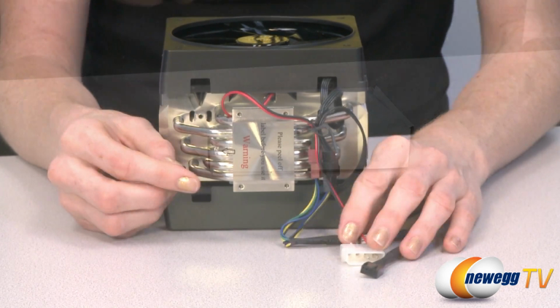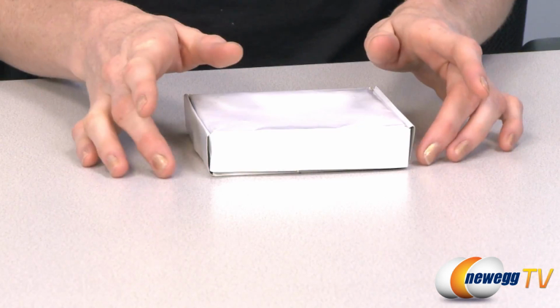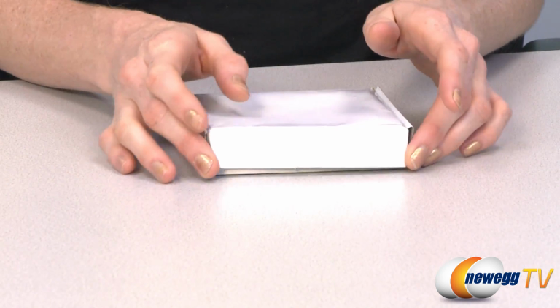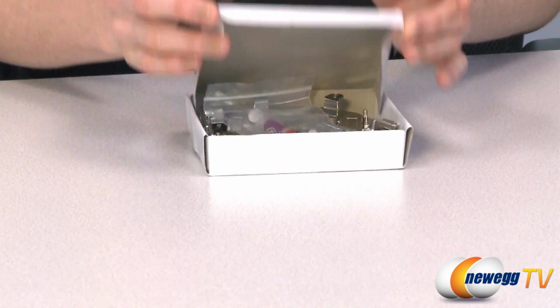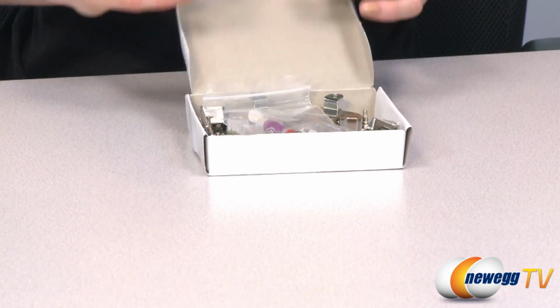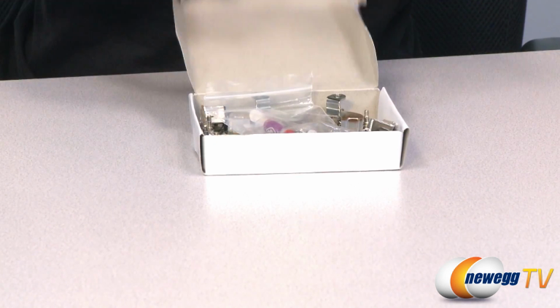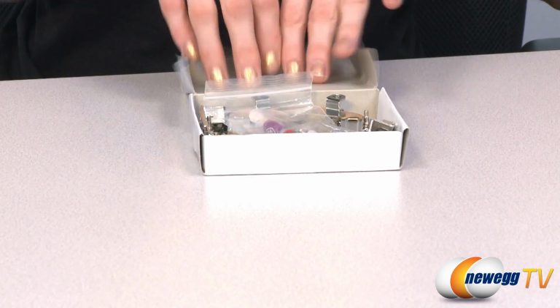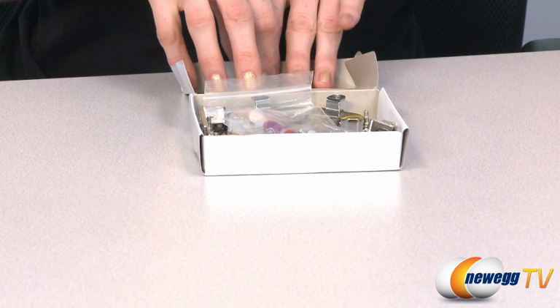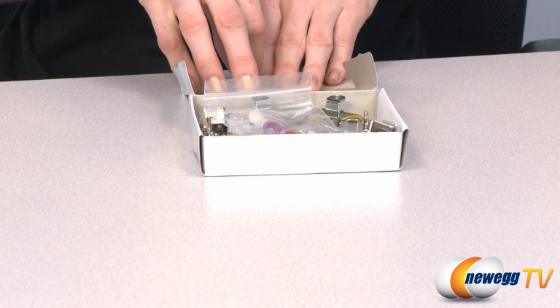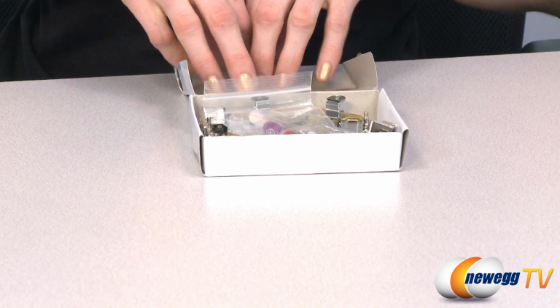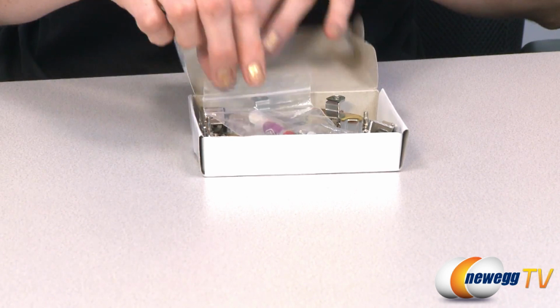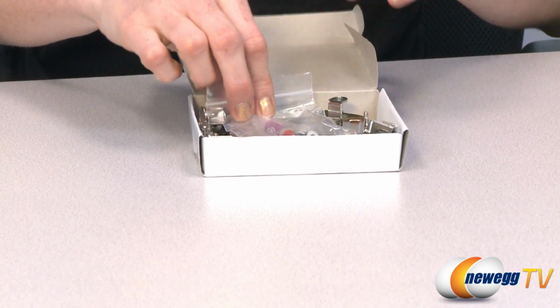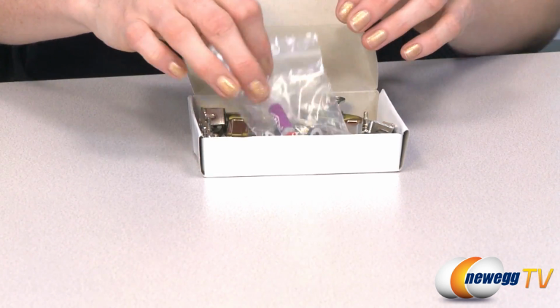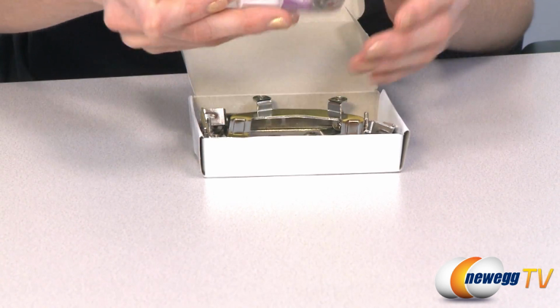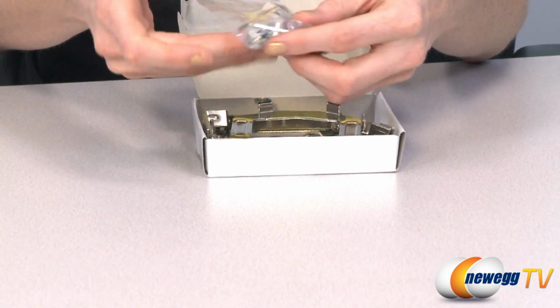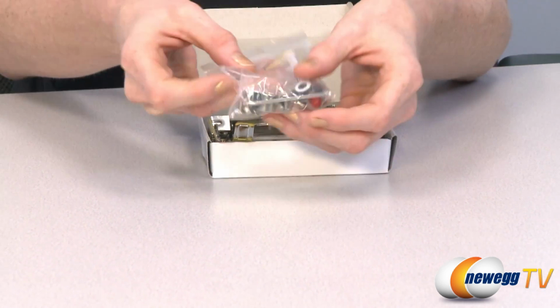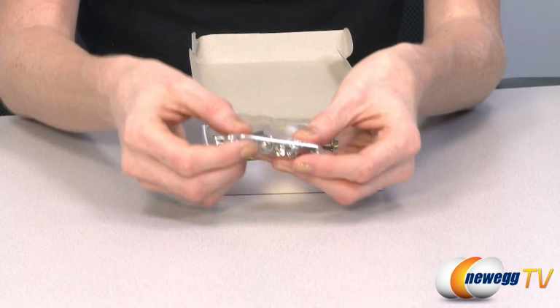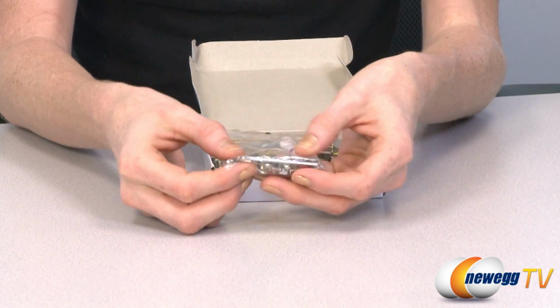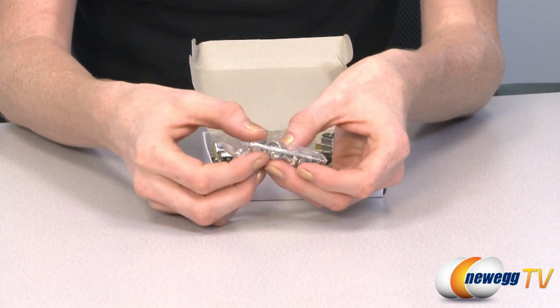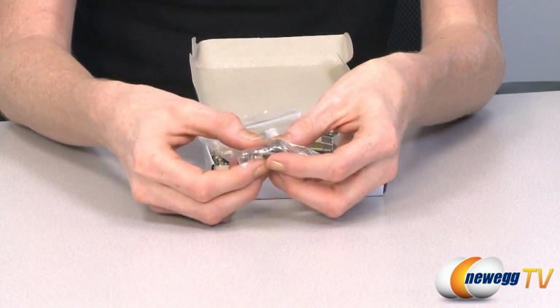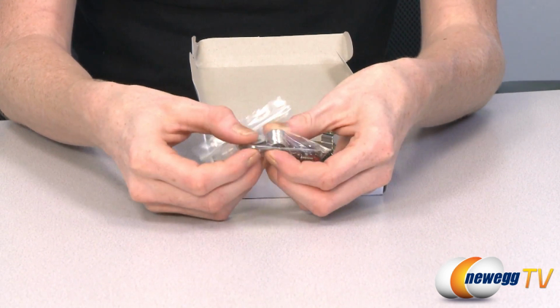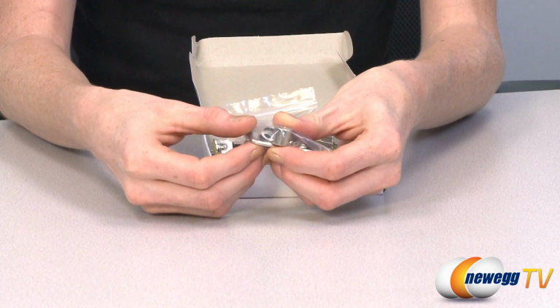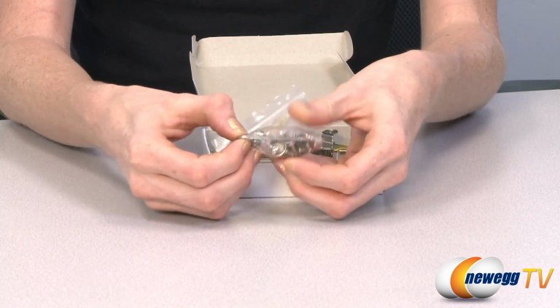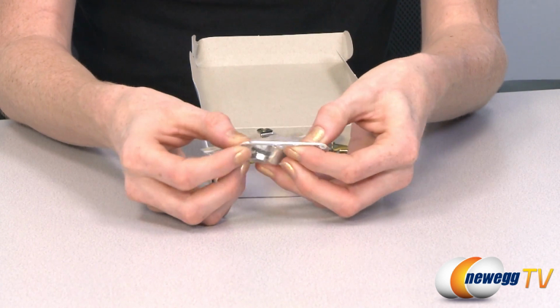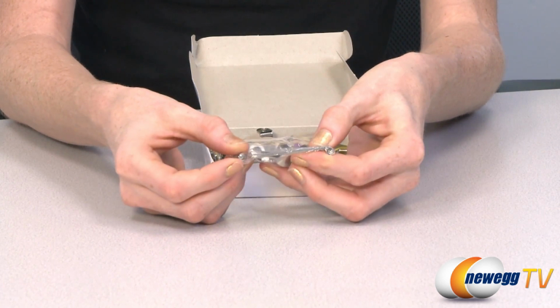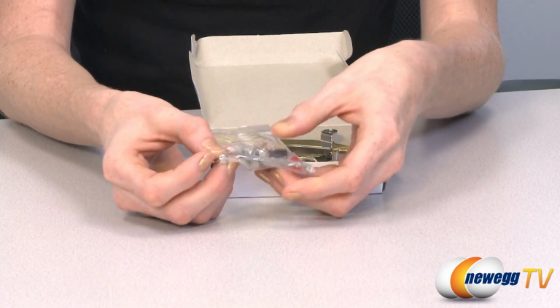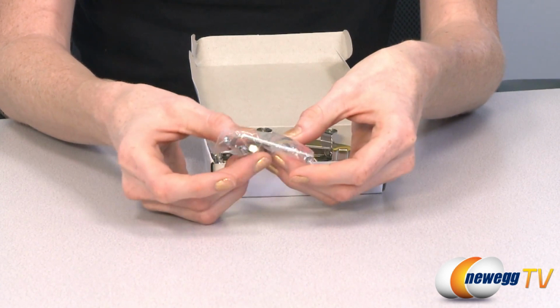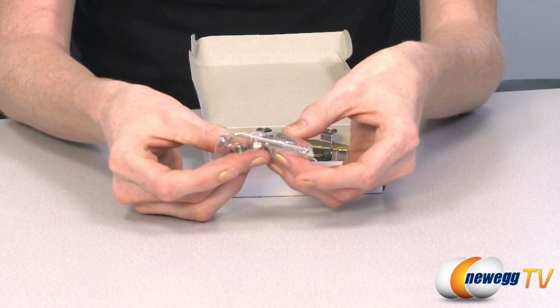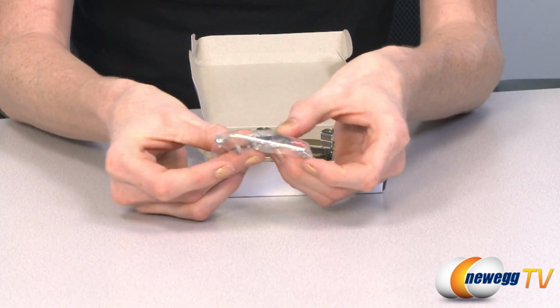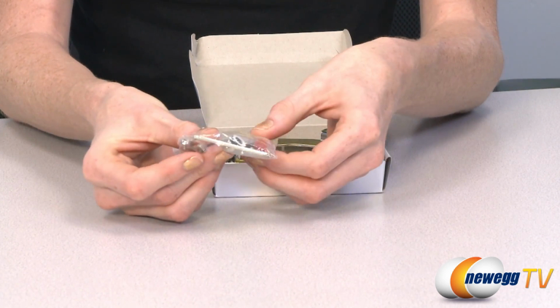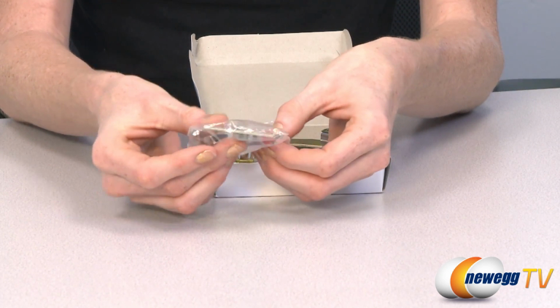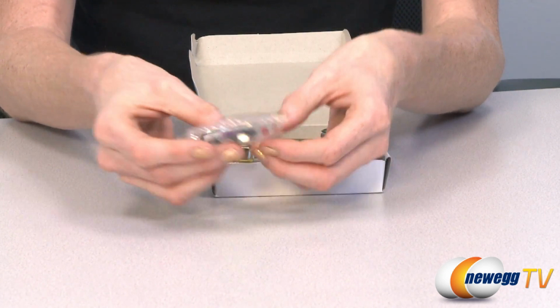The accessory box has lots of screws and brackets. In this little bag we have a hex adapter, hex key, screws, some pads, and thermal grease.